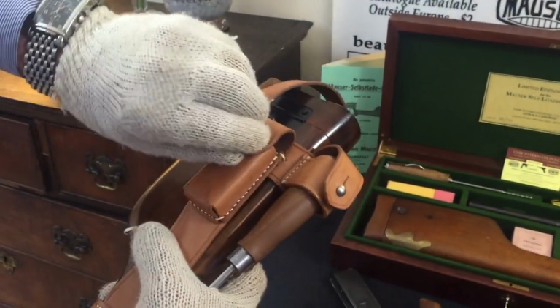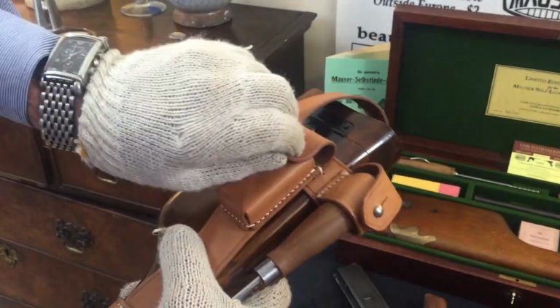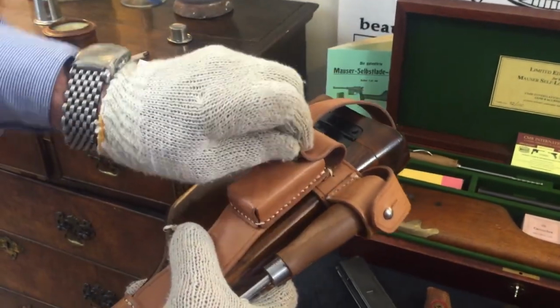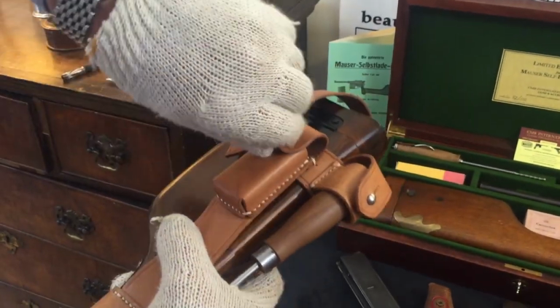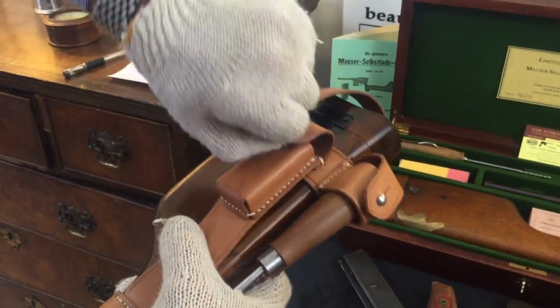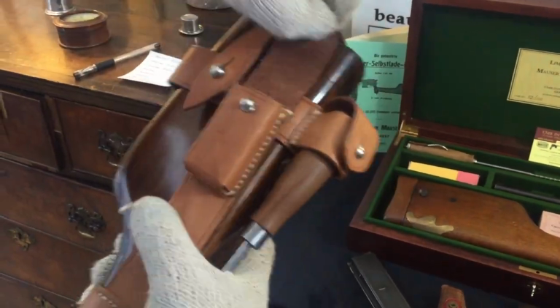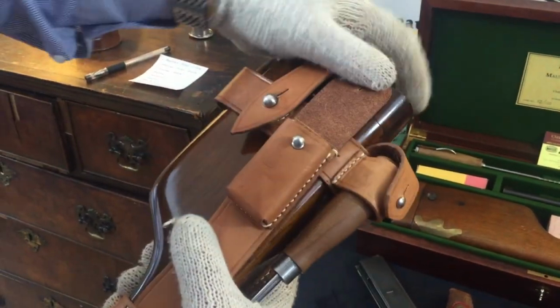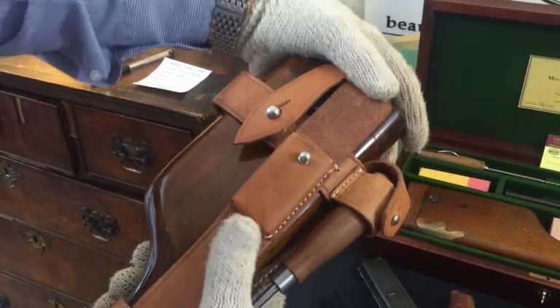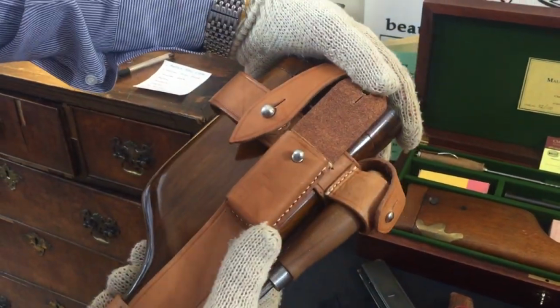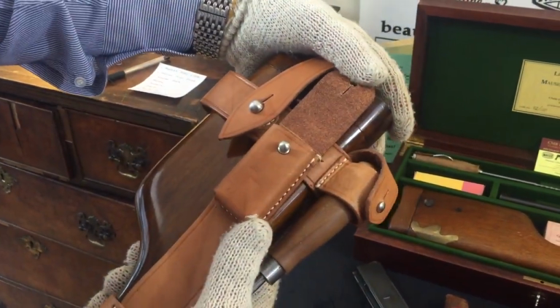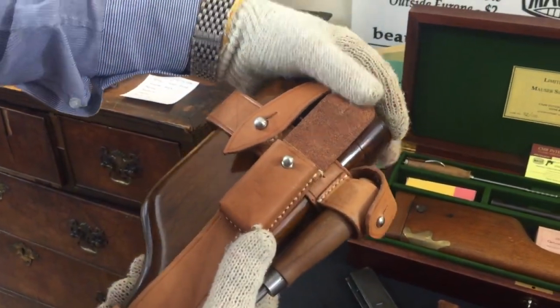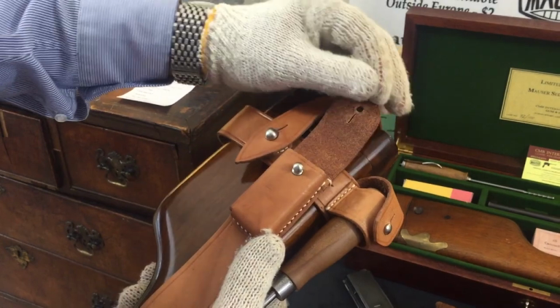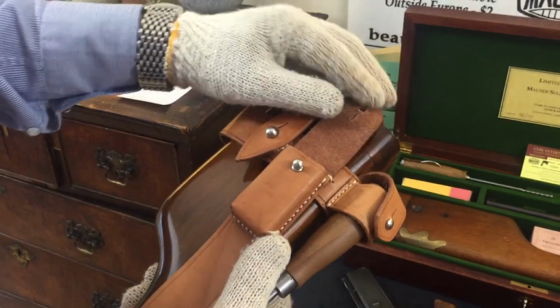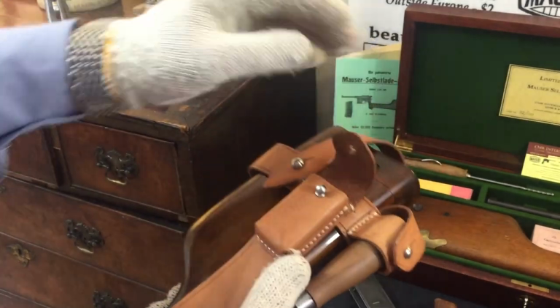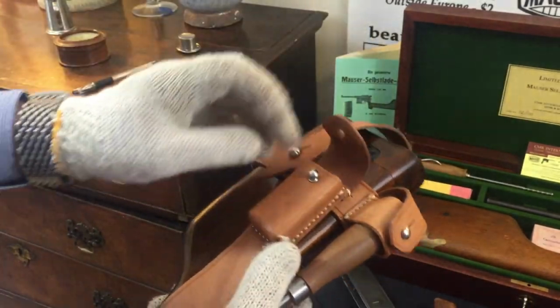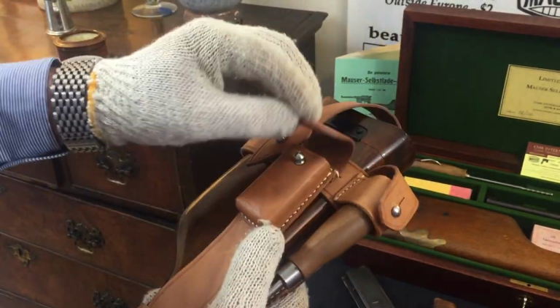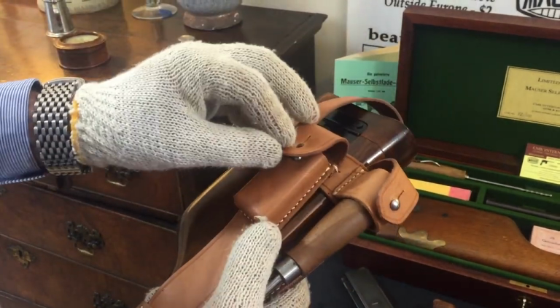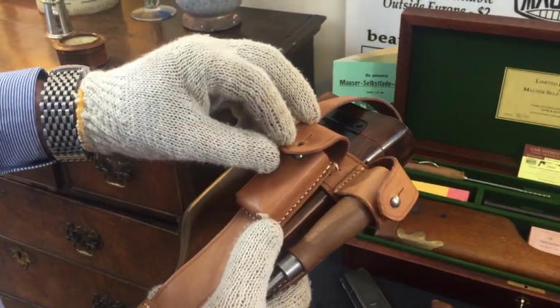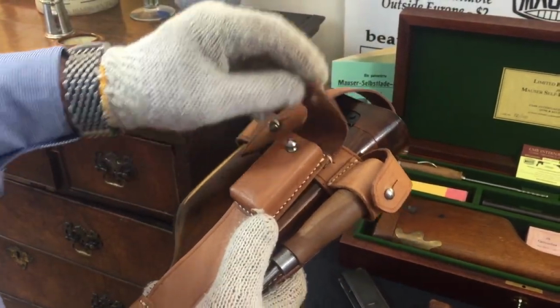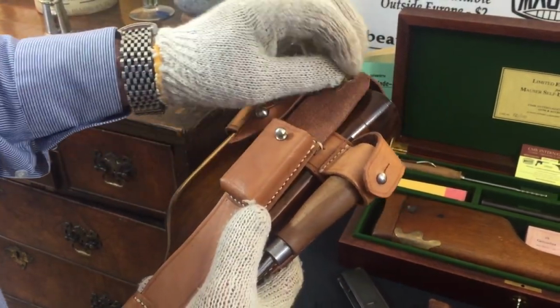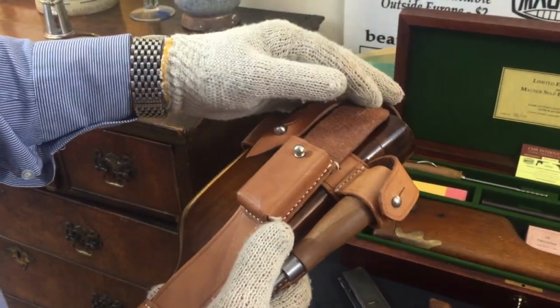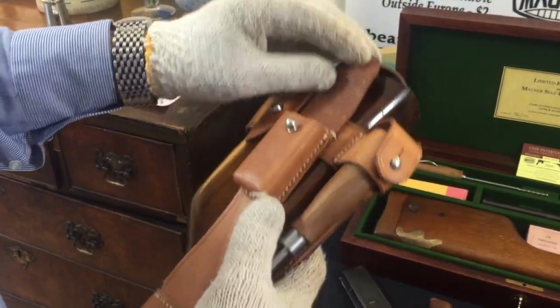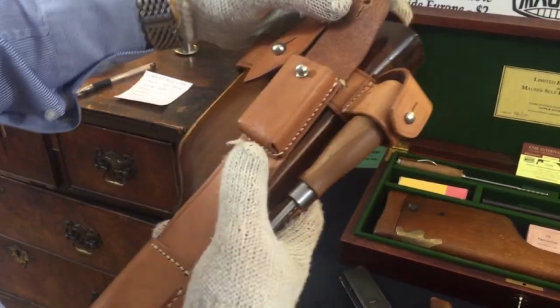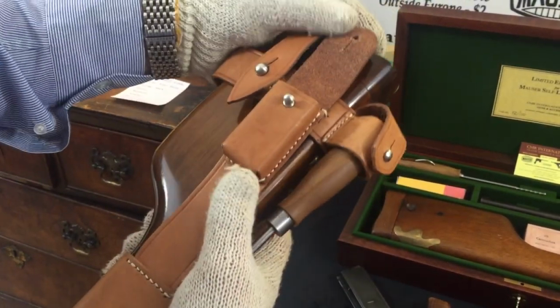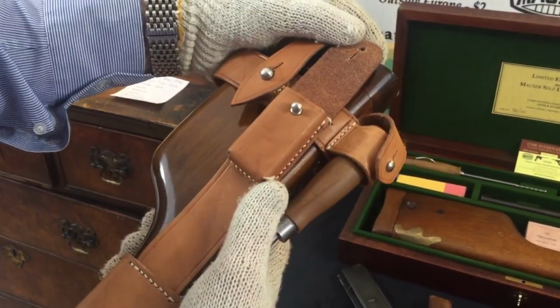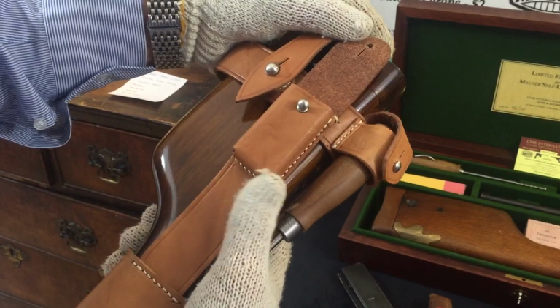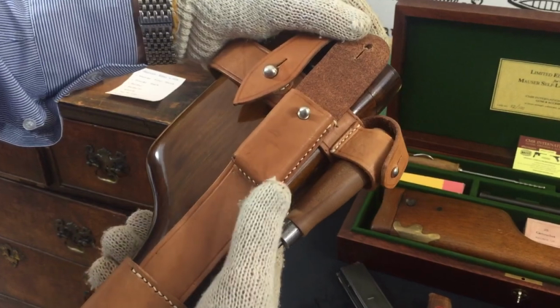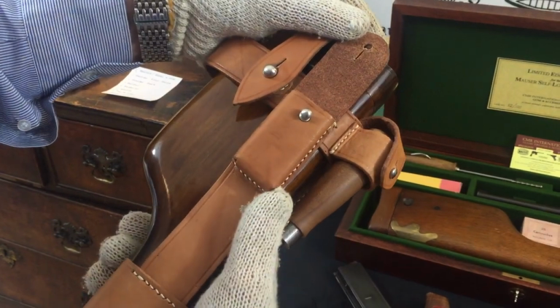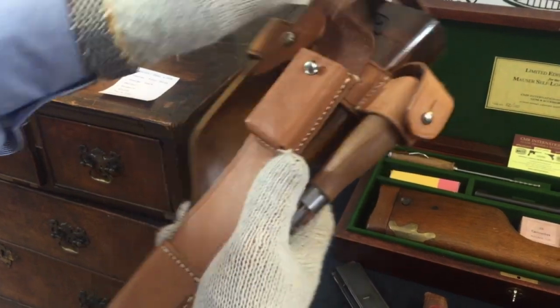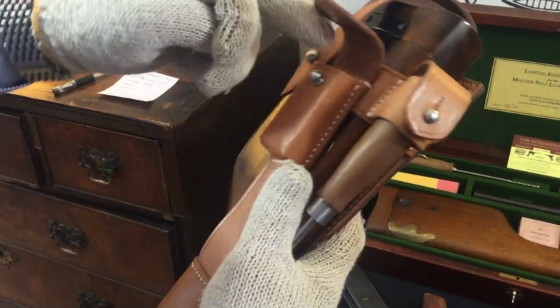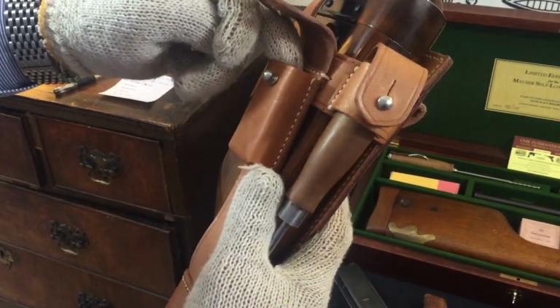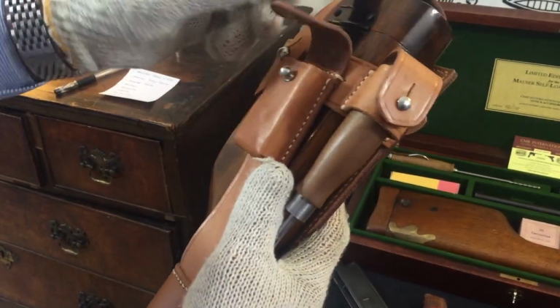The little pouch on the front — contrary to what most people think — is actually not for the stripper clip or the loaded stripper clips, but is in fact for the magazine spring which fits in here.